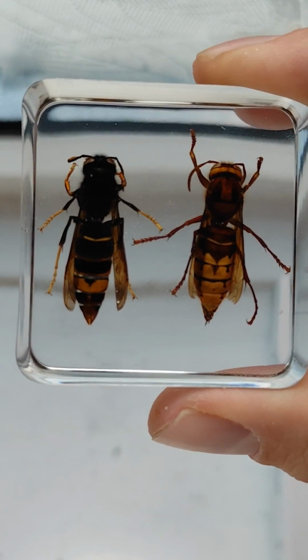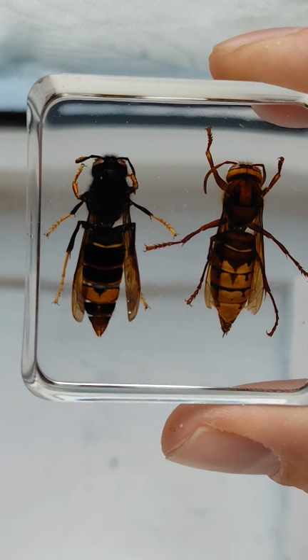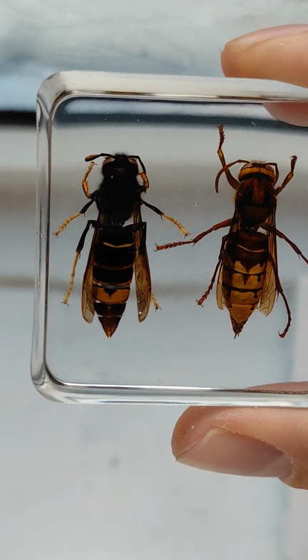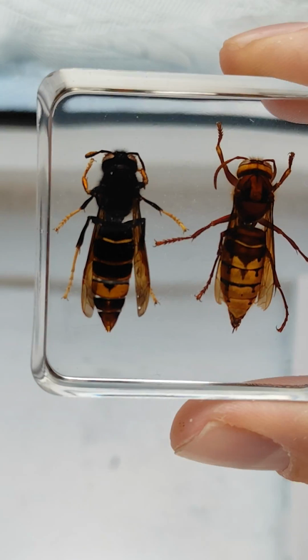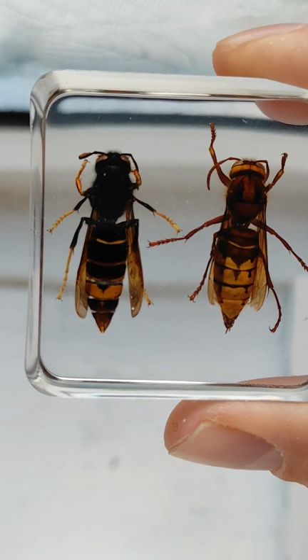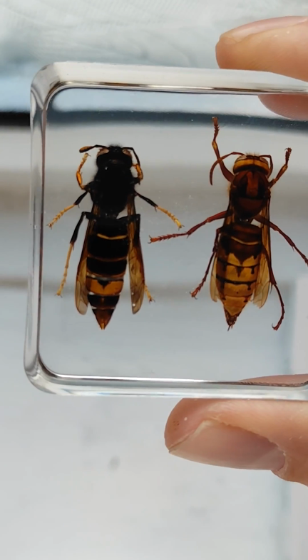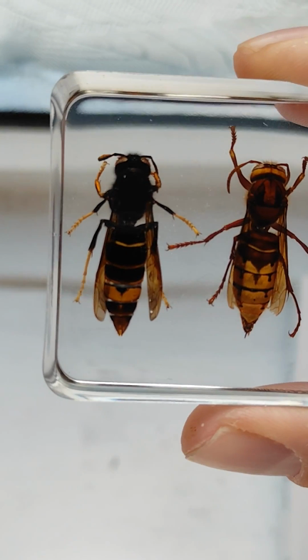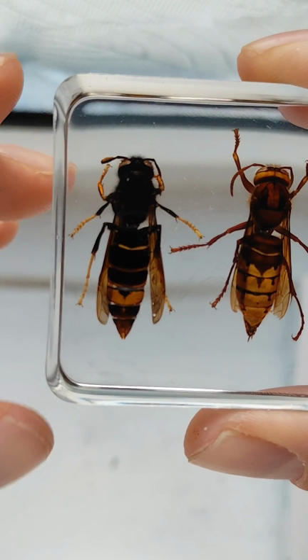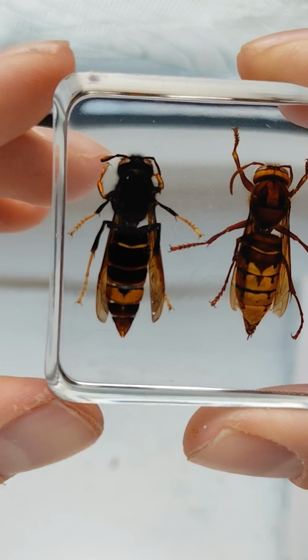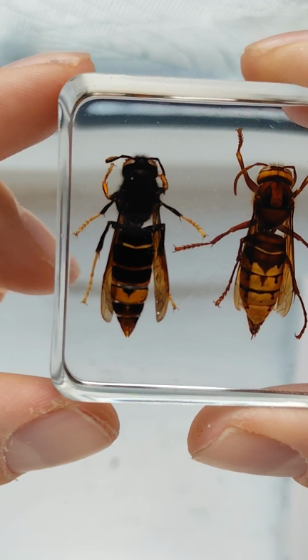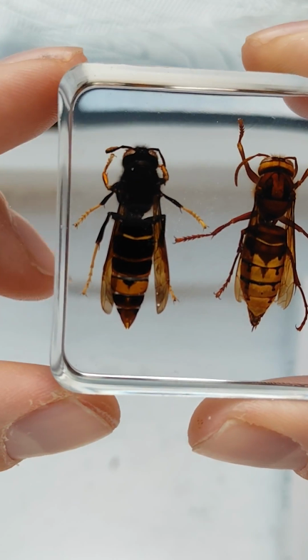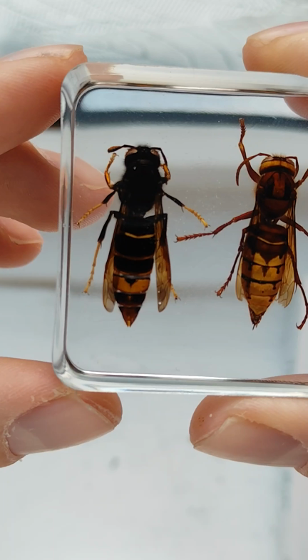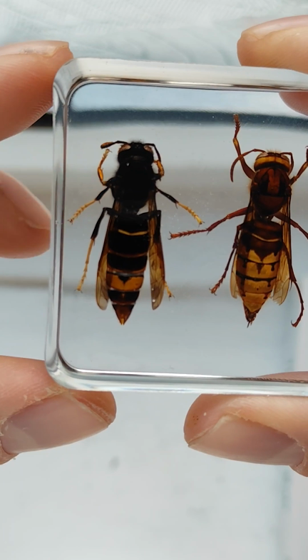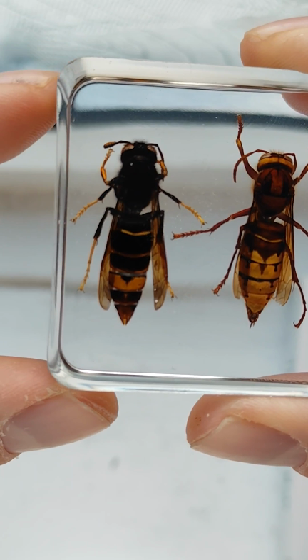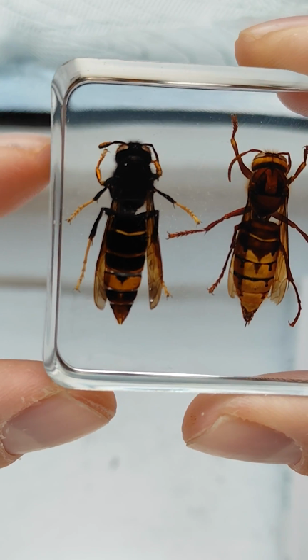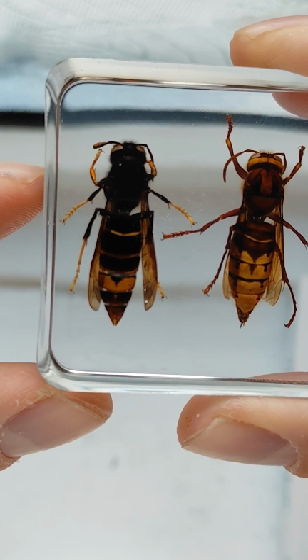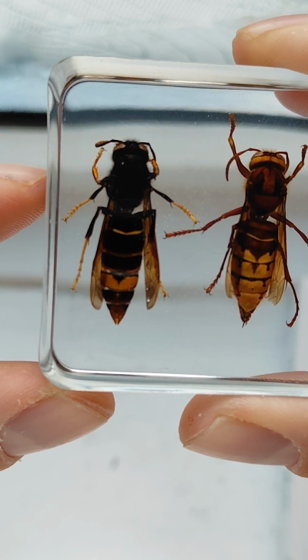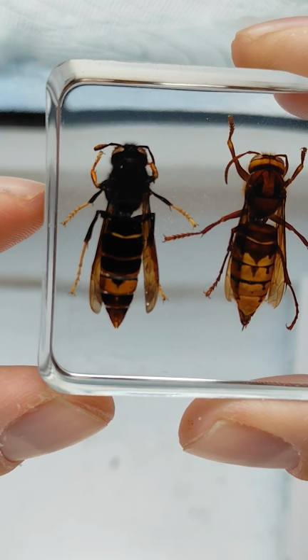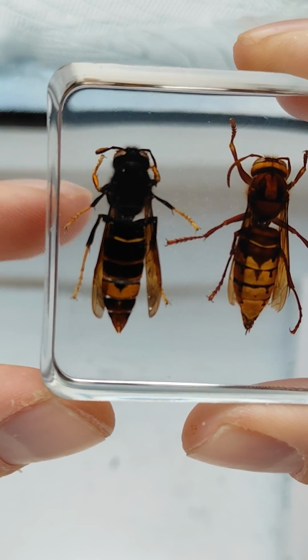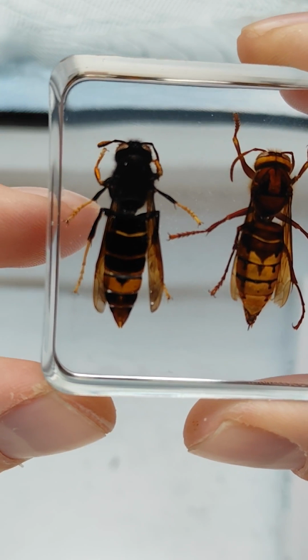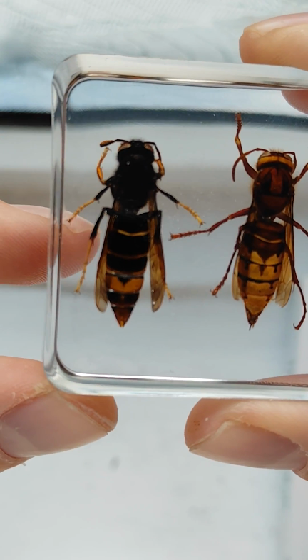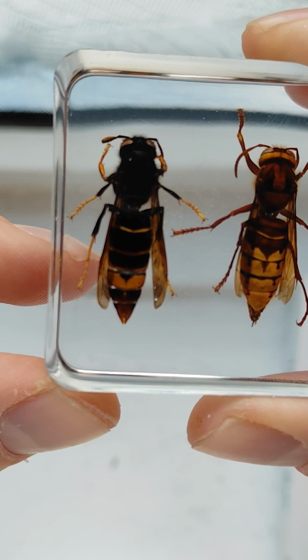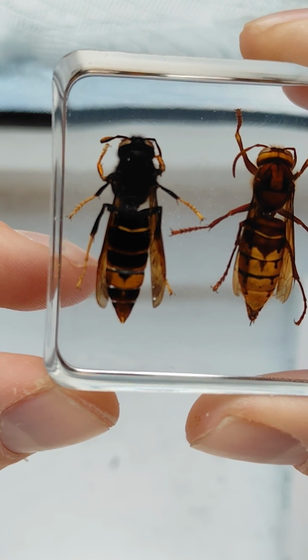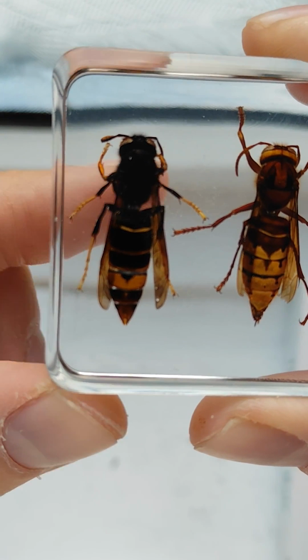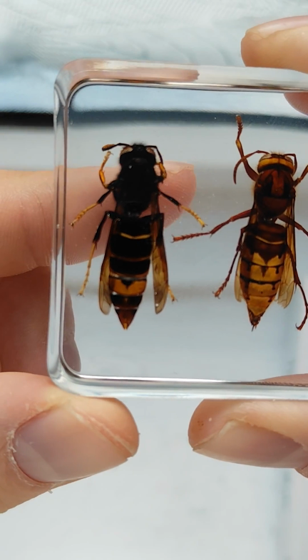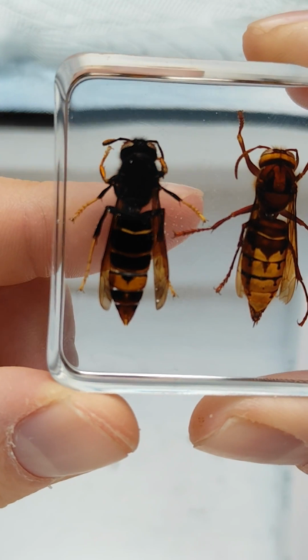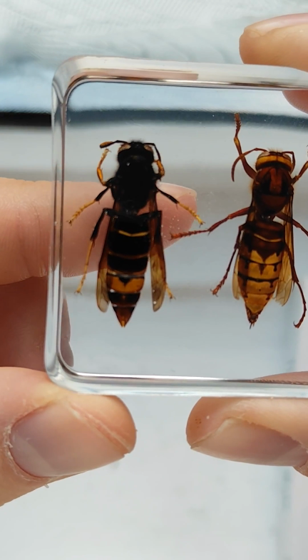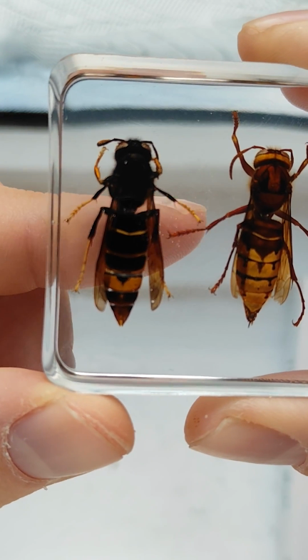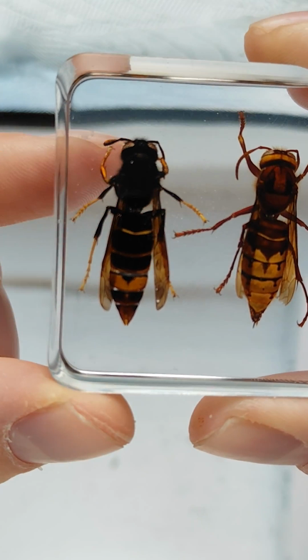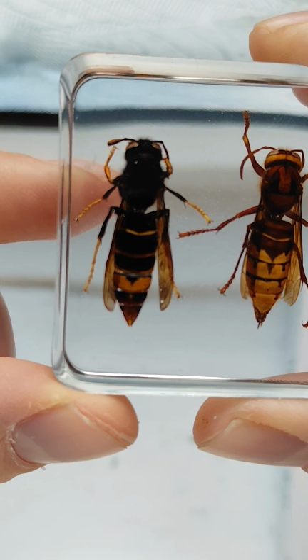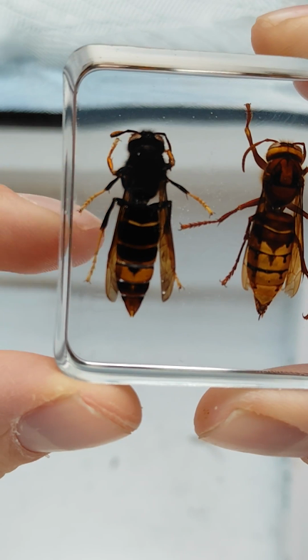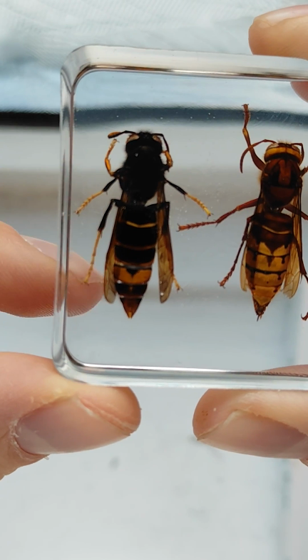Now, if you look closely, you can see the Asian Hornet — also known as the yellow-legged Hornet — has what appear to be yellow socks.